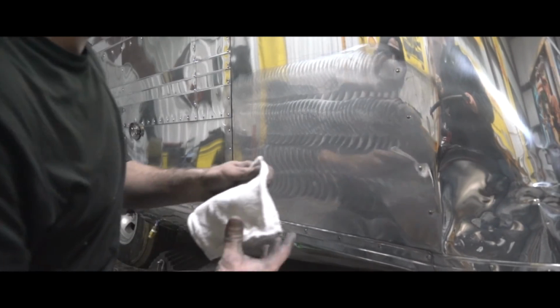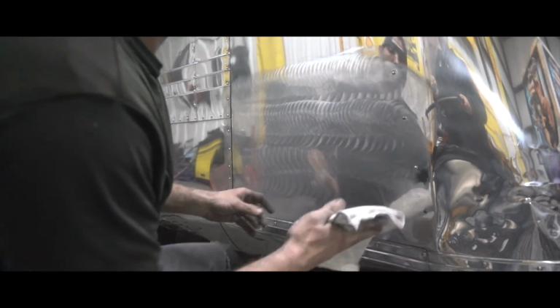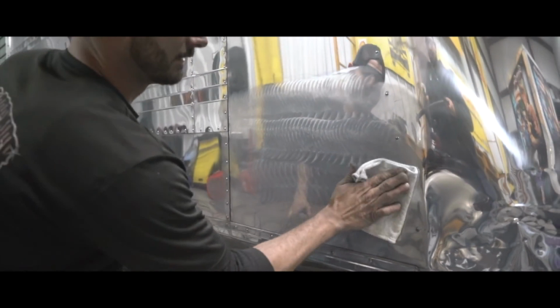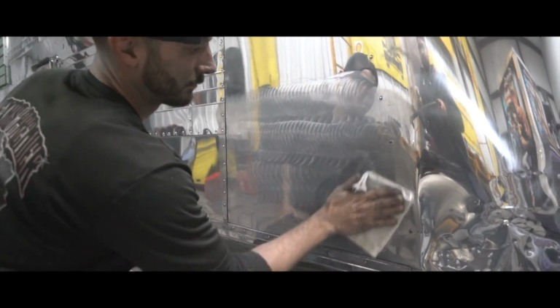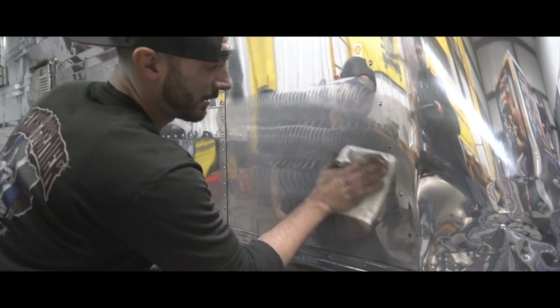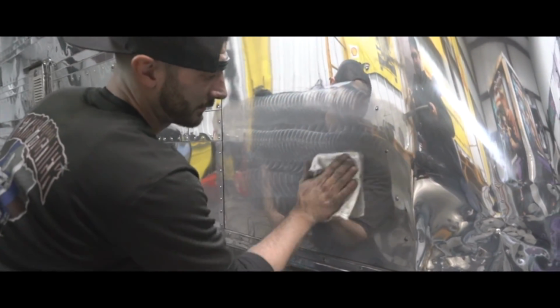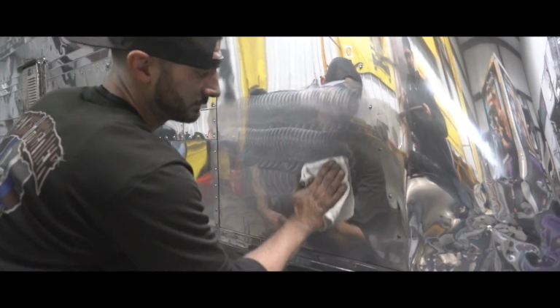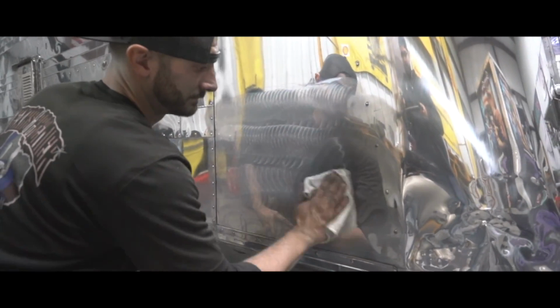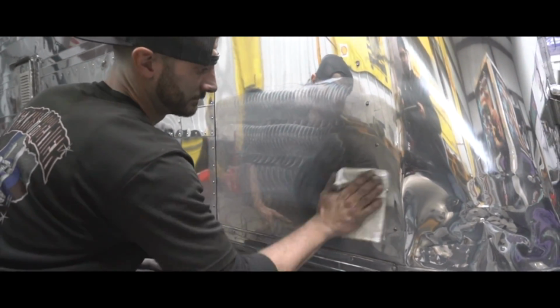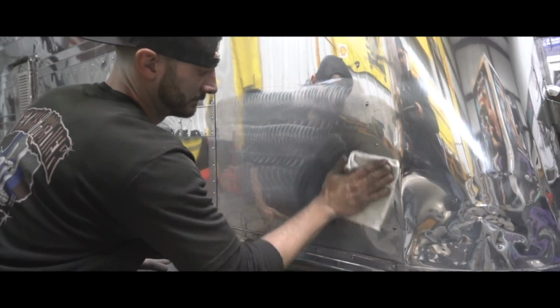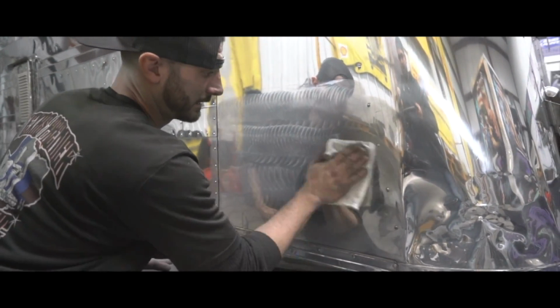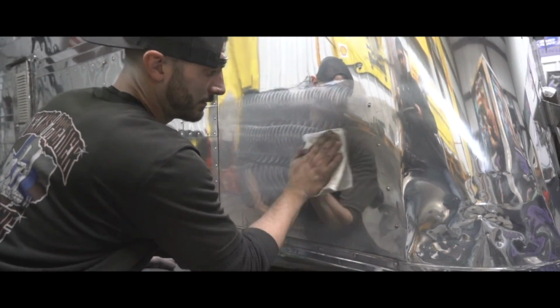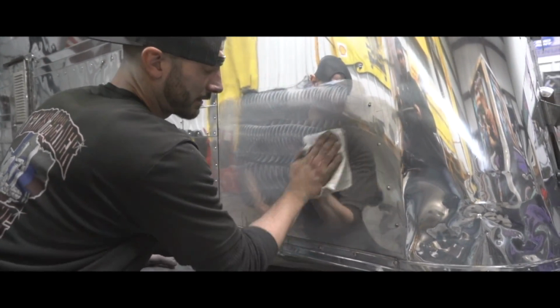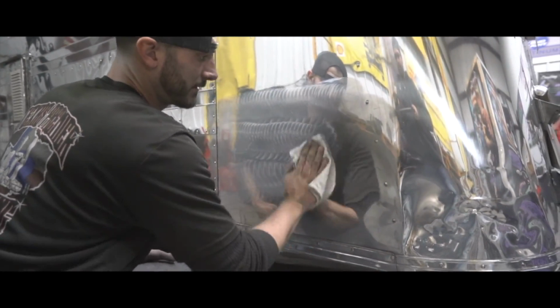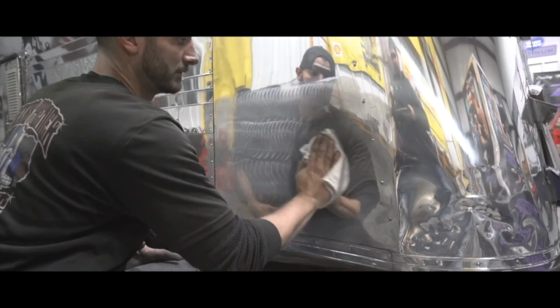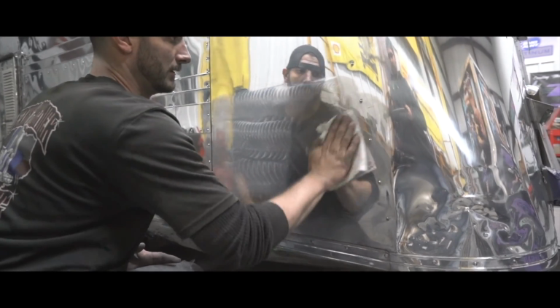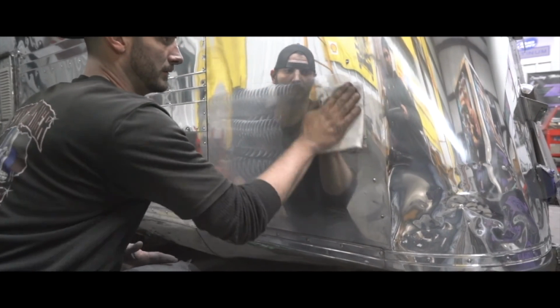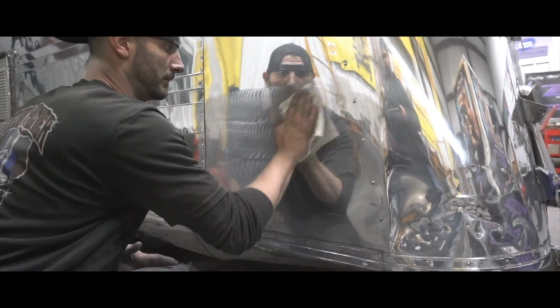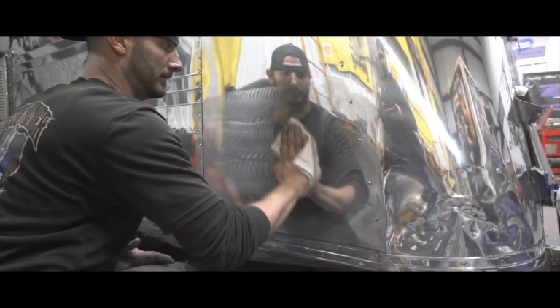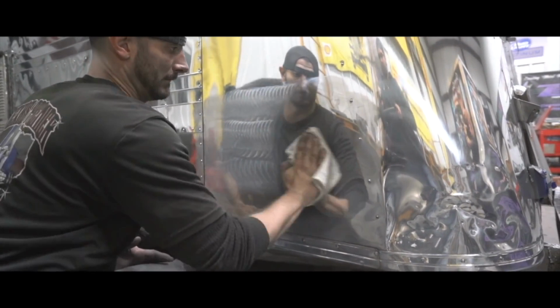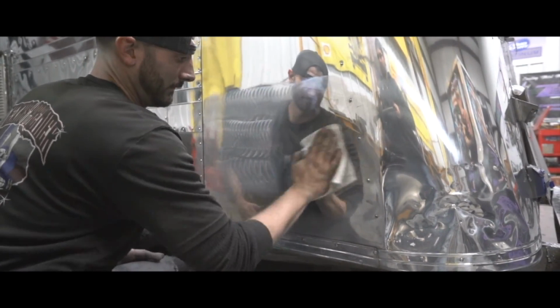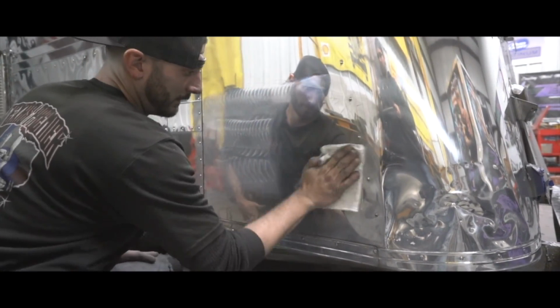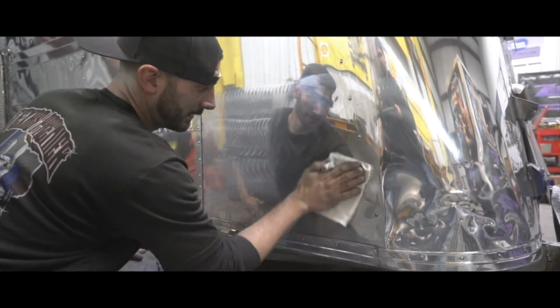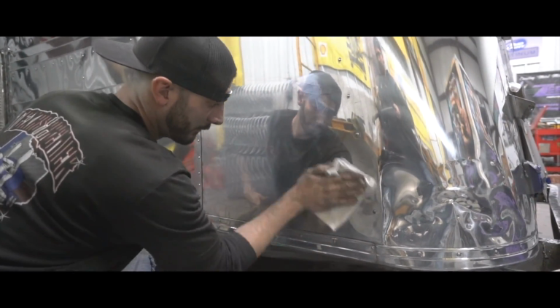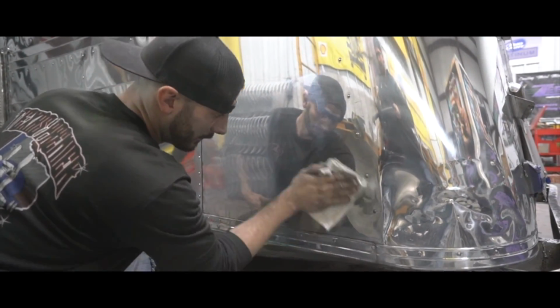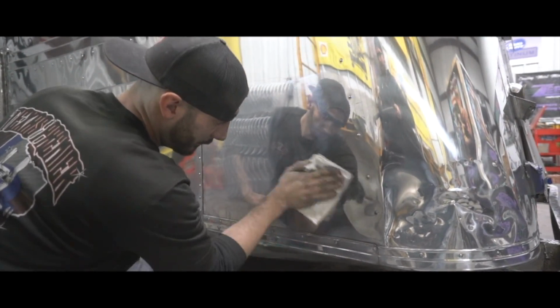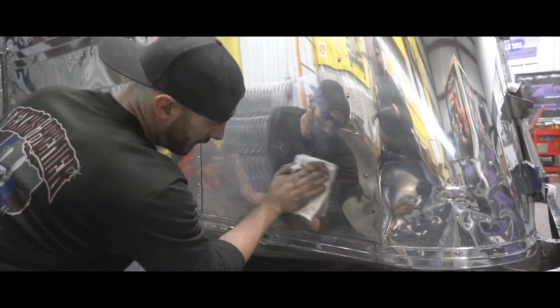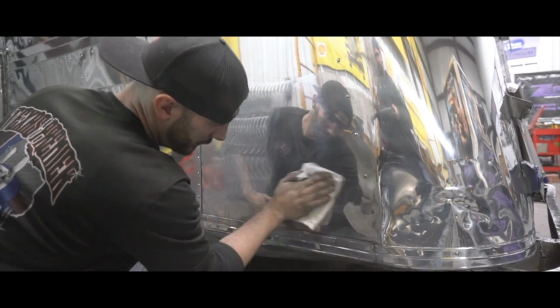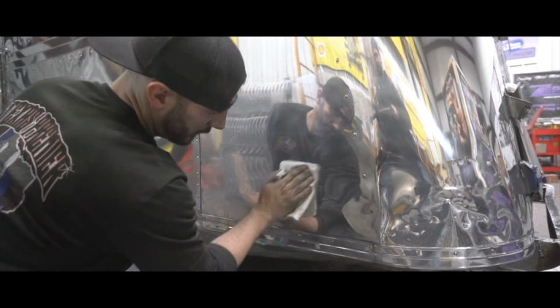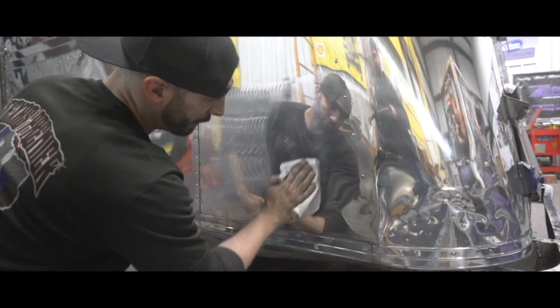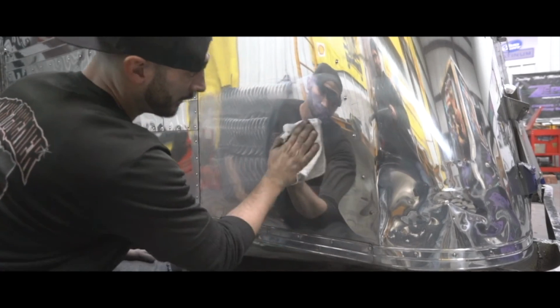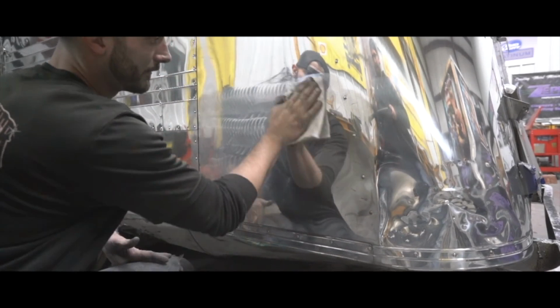Just wipe it off in a circle like so with a microfiber towel, and you leave a perfect mirror shine. Plus you get all the benefits of the pro 40 on there — all the sealants and repellents.